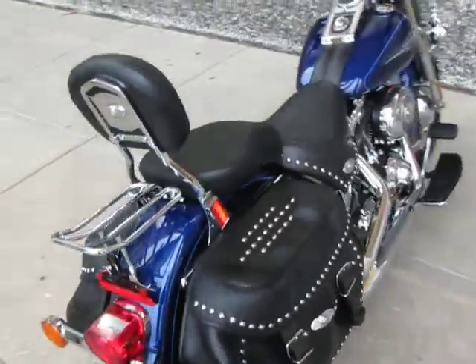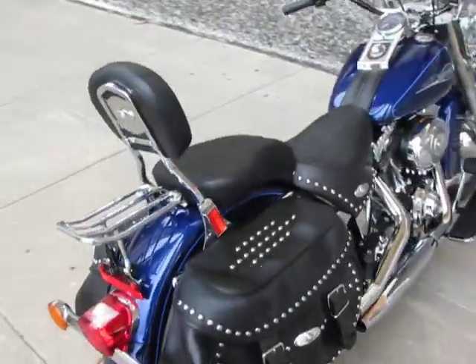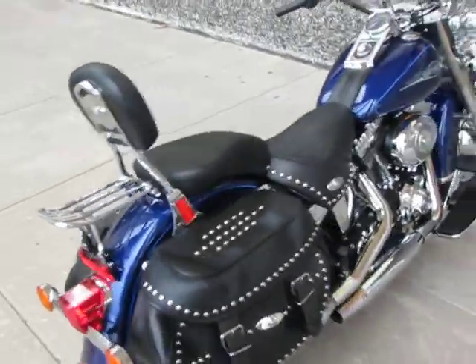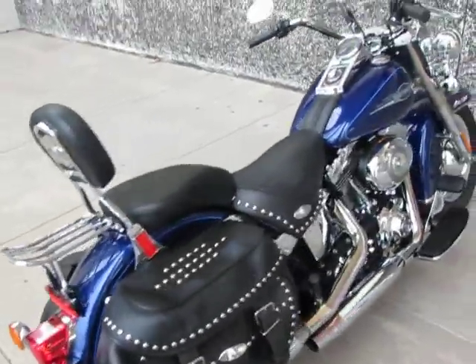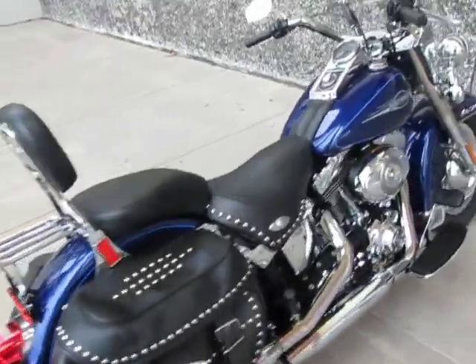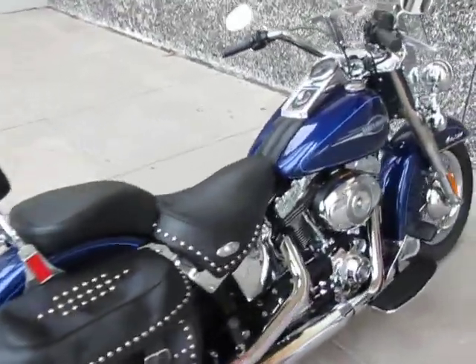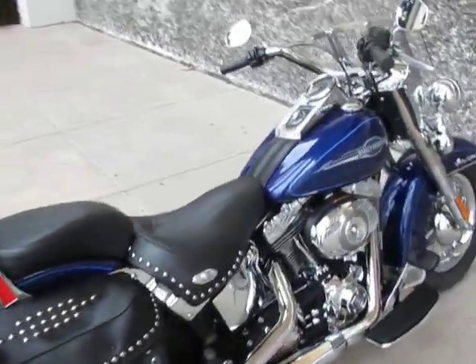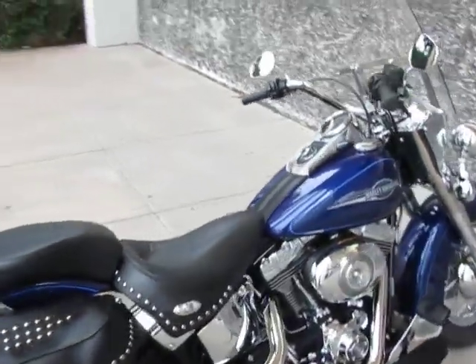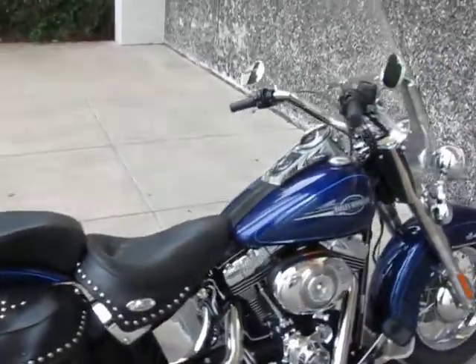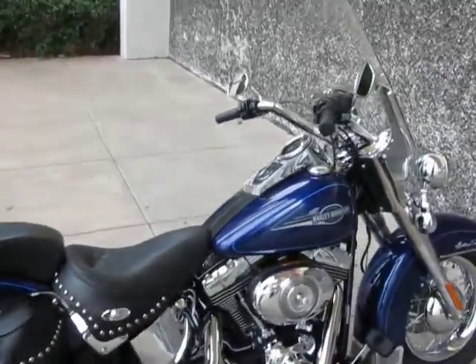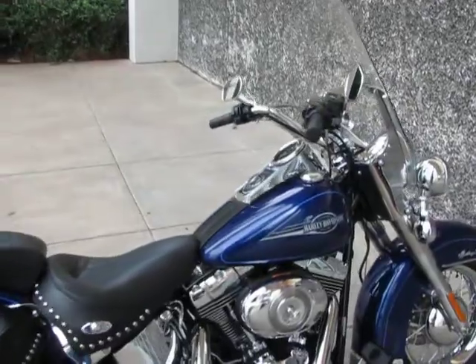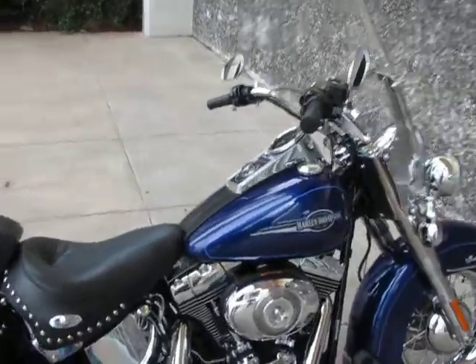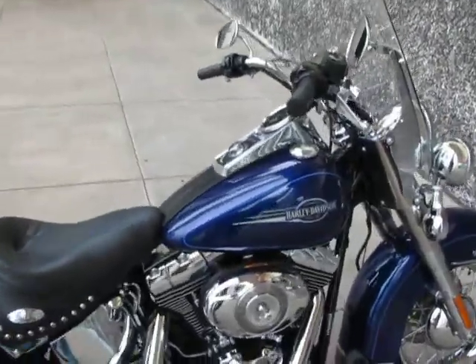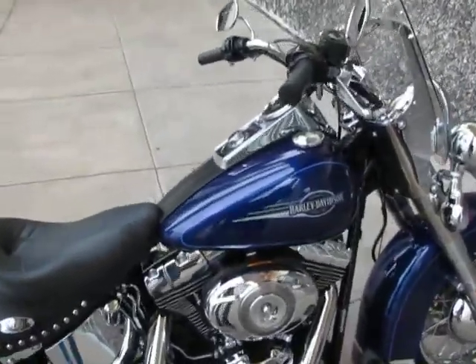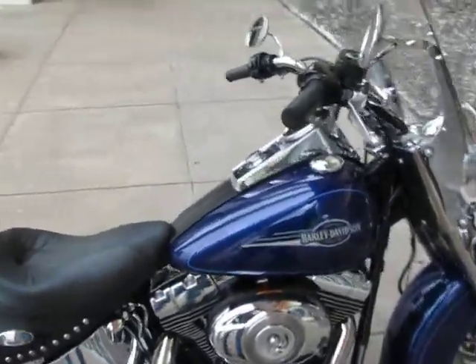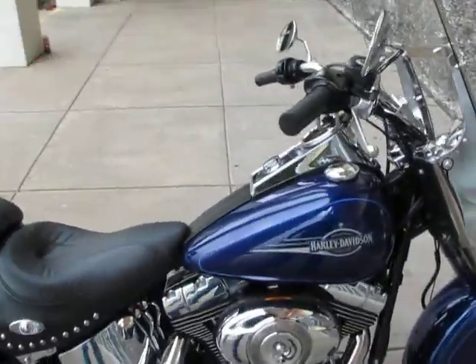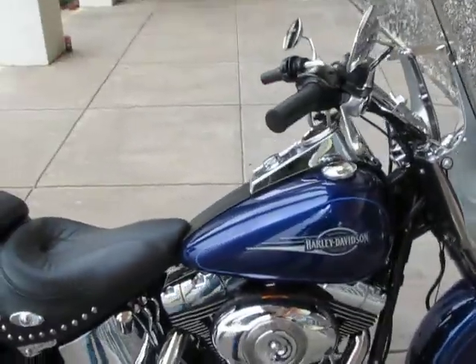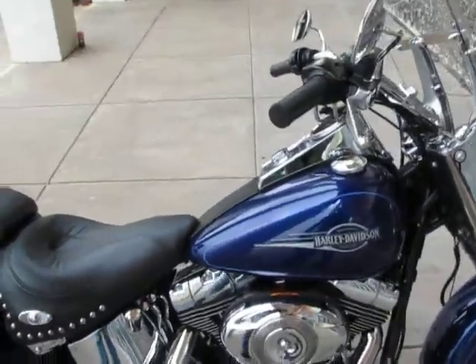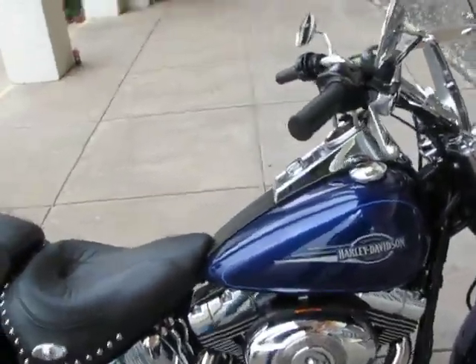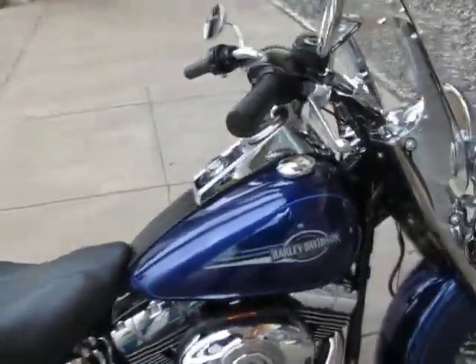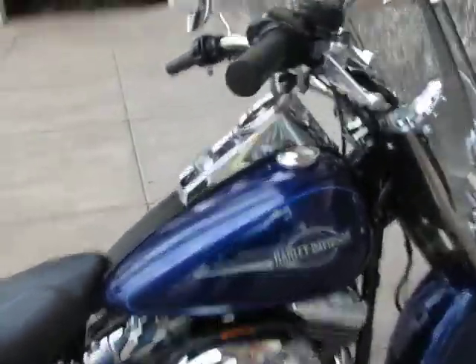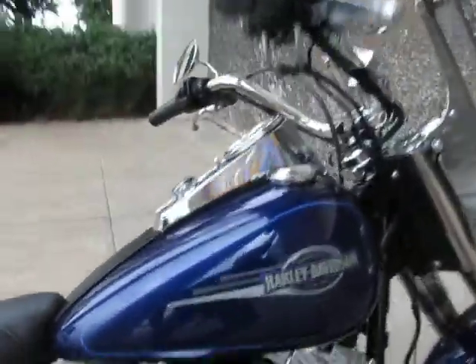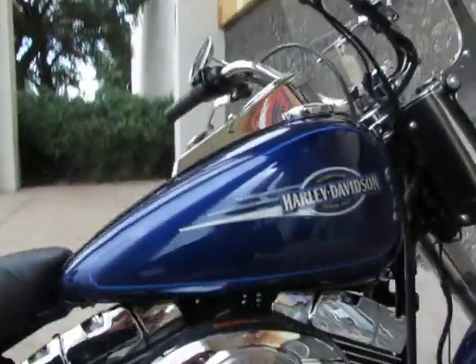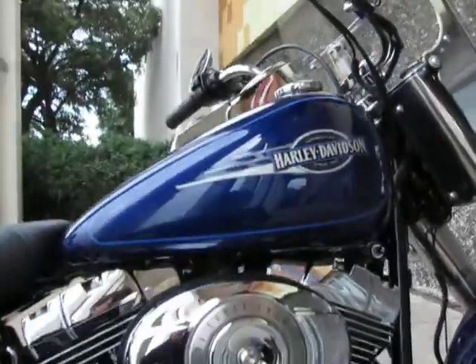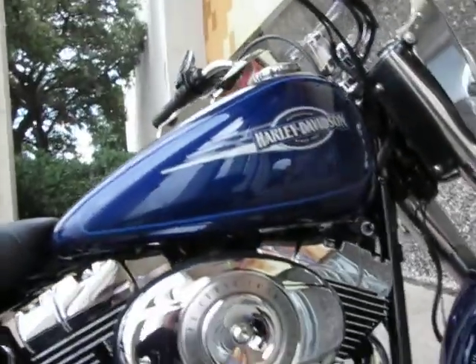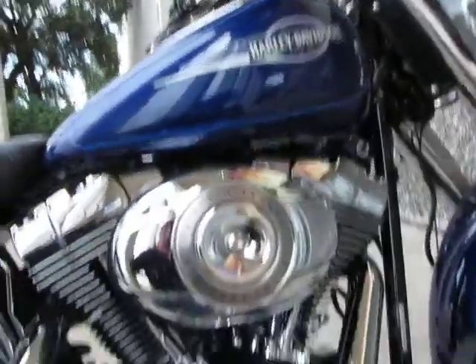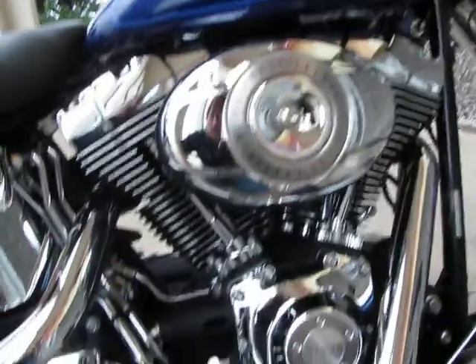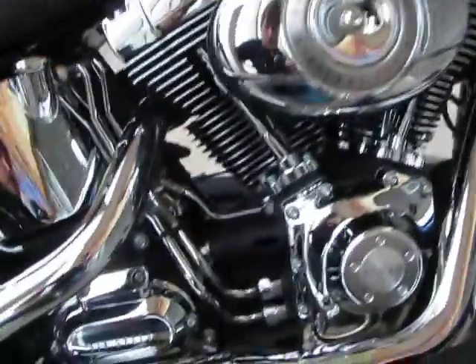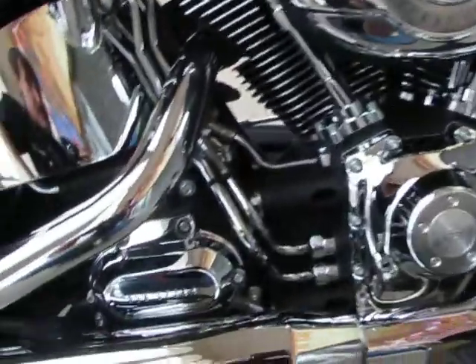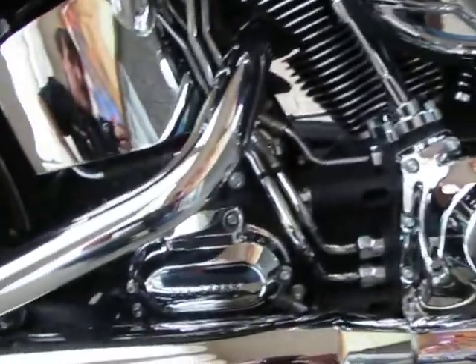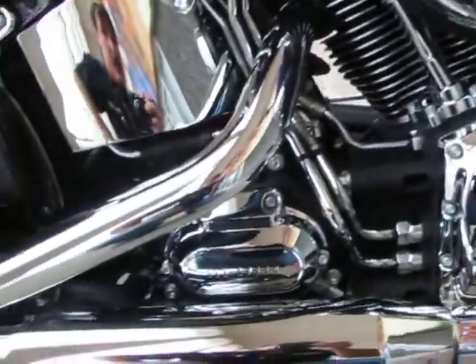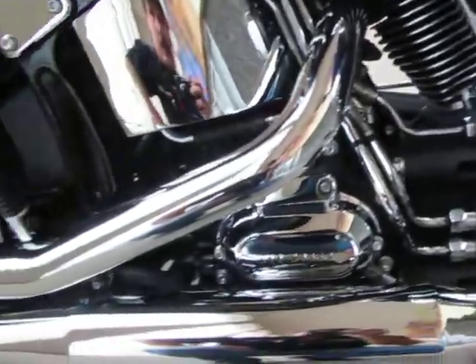This is a 2007 model, so it features the 96 cubic inch twin cam fuel injected motor along with the 6-speed transmission.